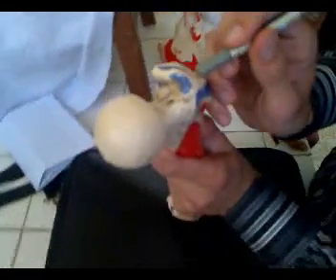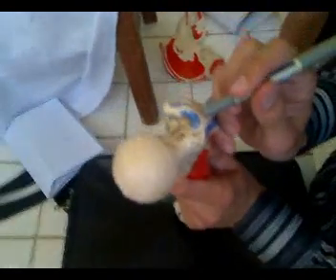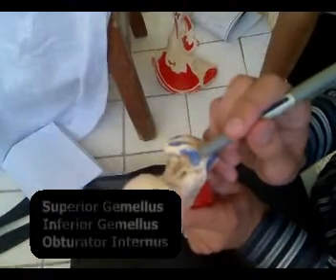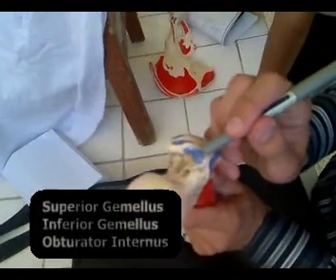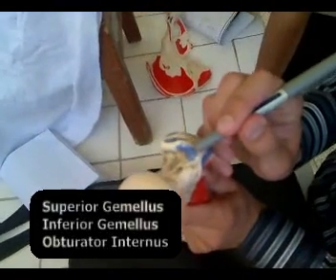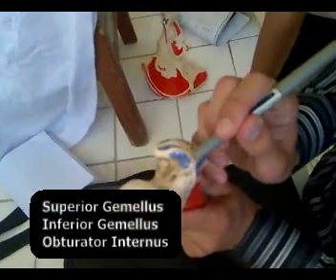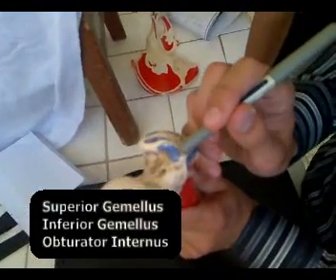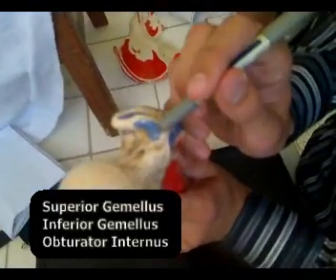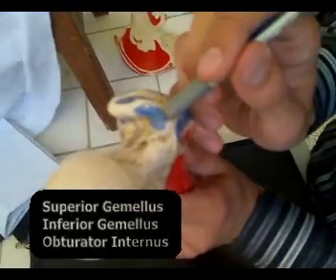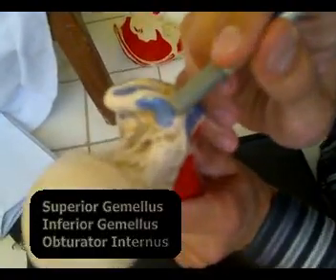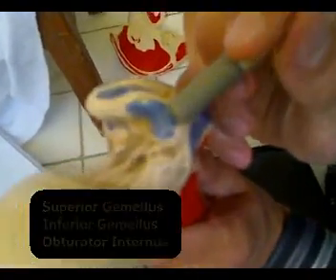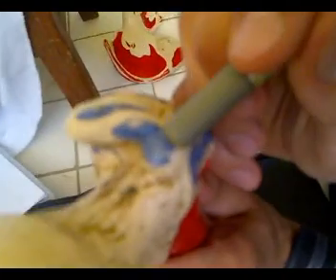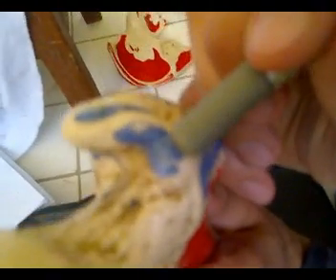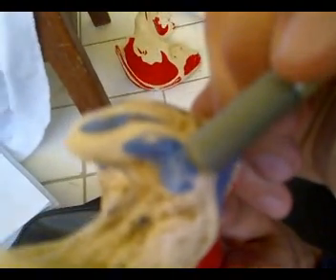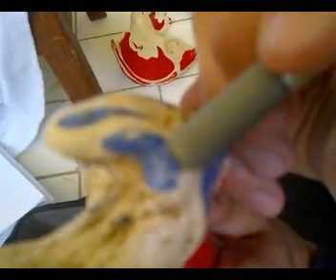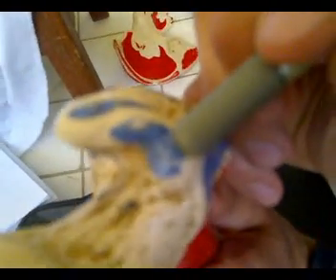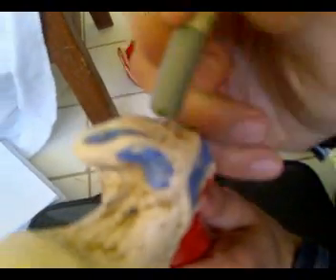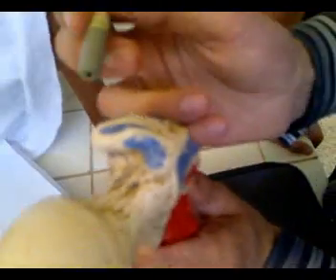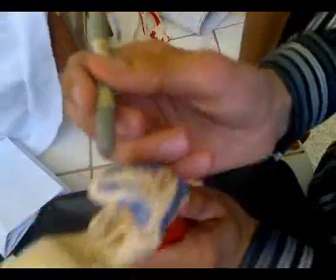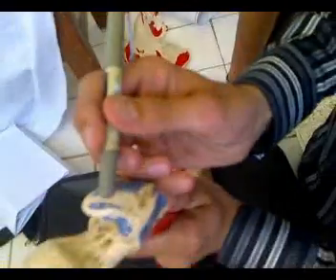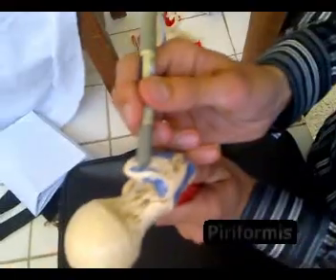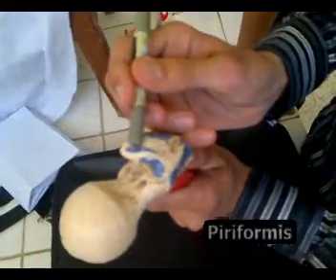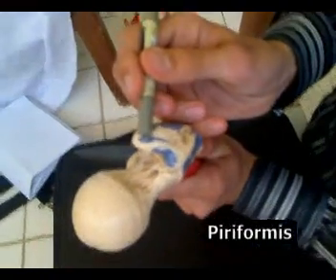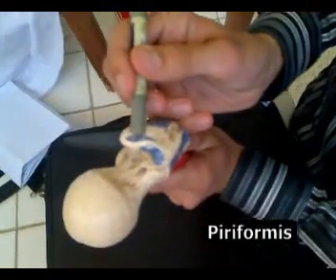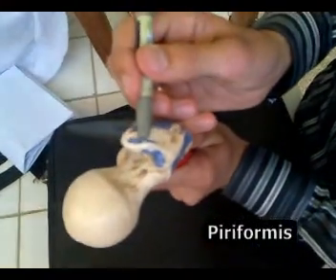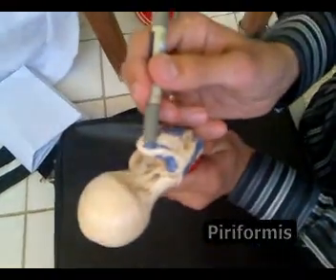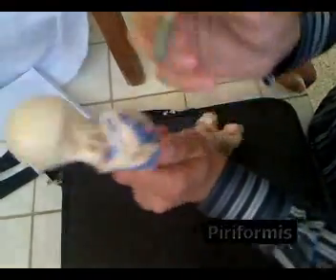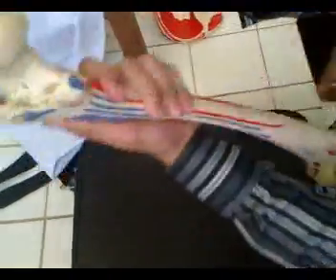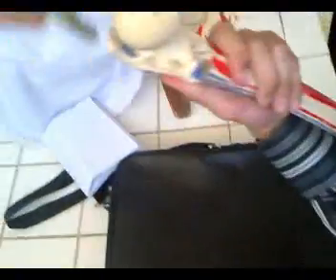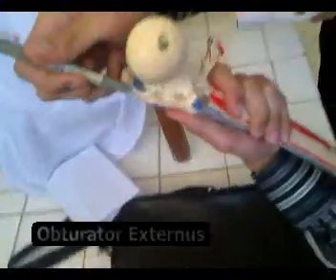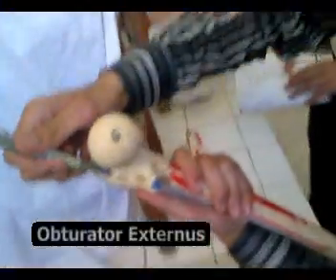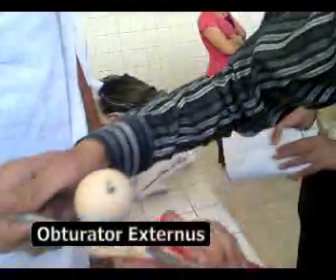This is the superior gemellus, inferior gemellus, and obturator internus. This is the piriformis, and this is the obturator externus.